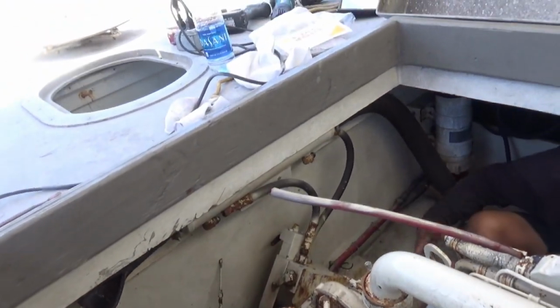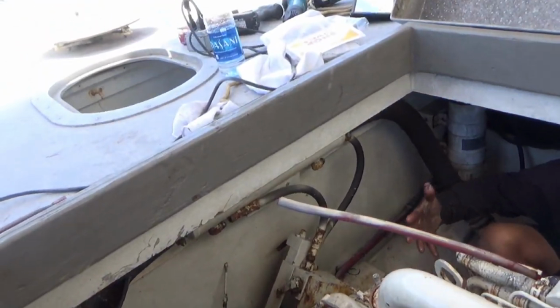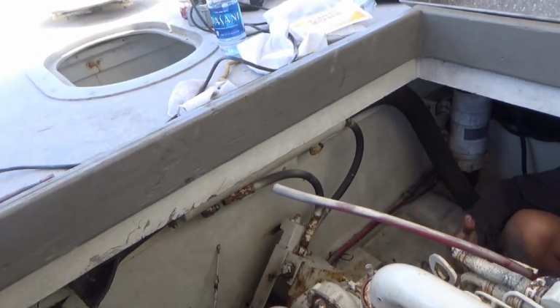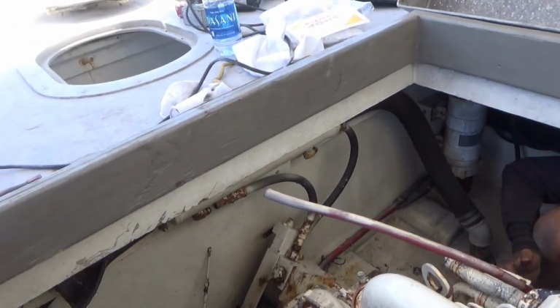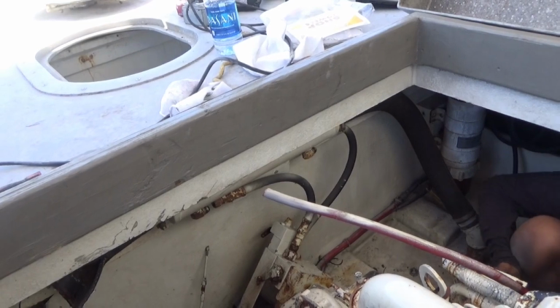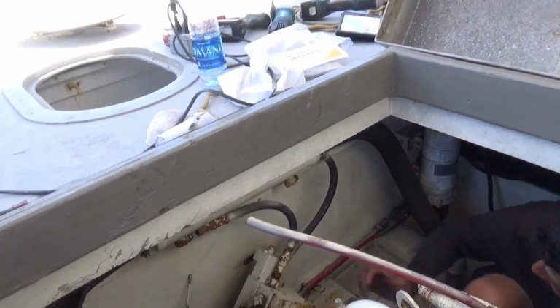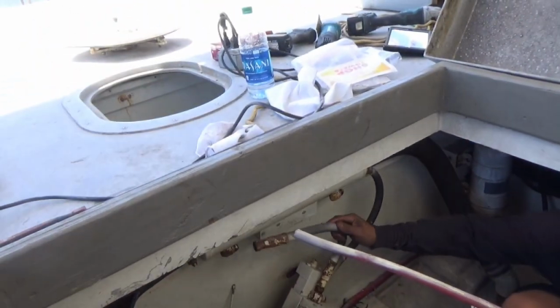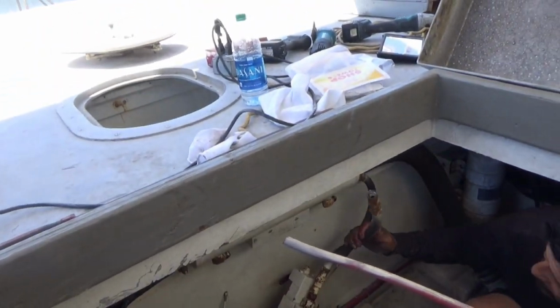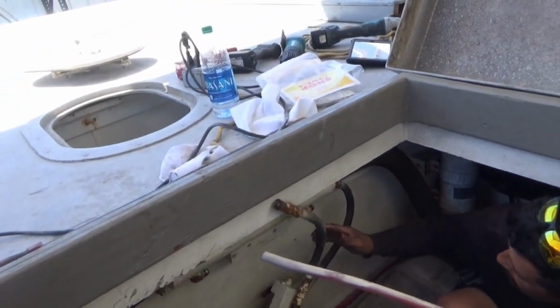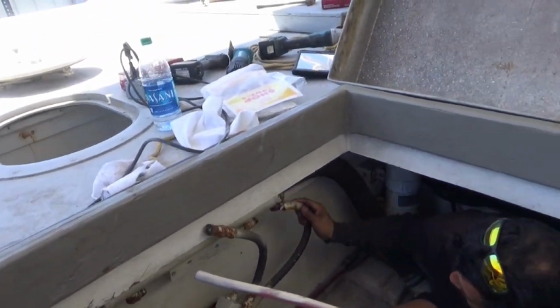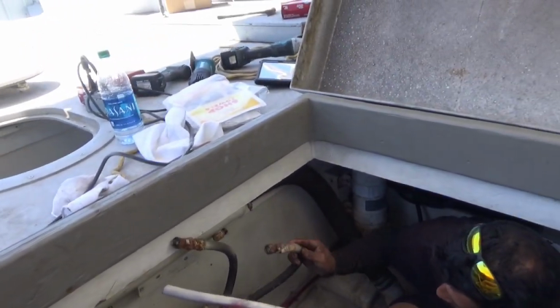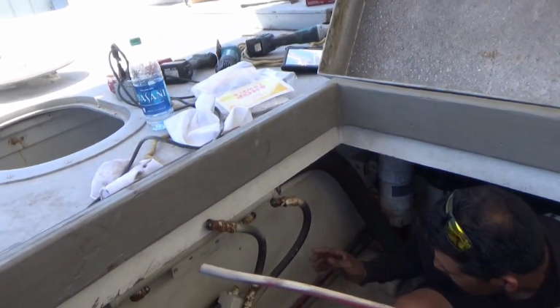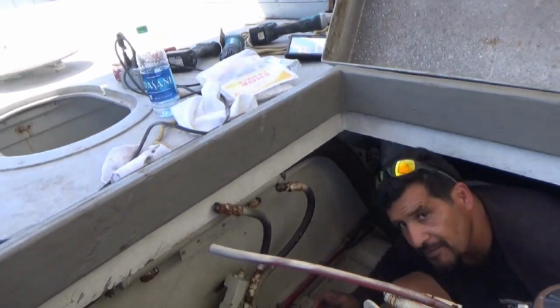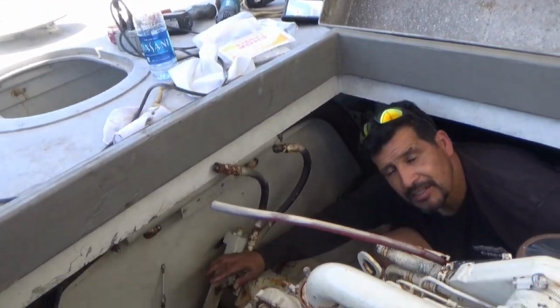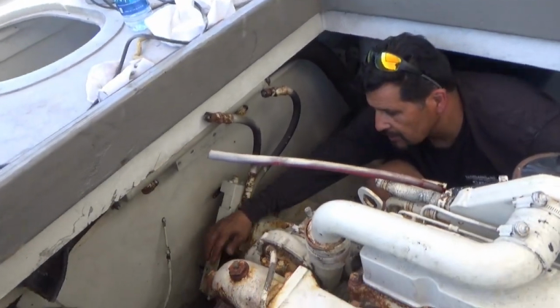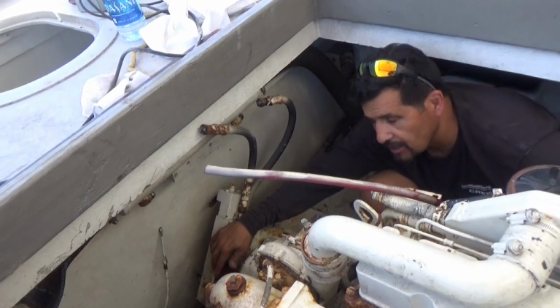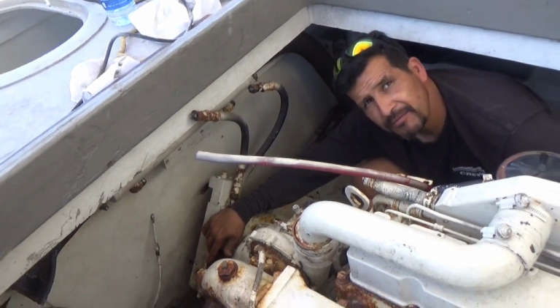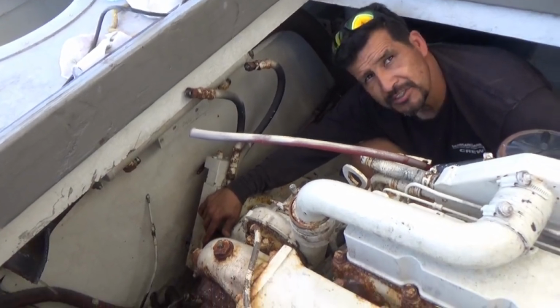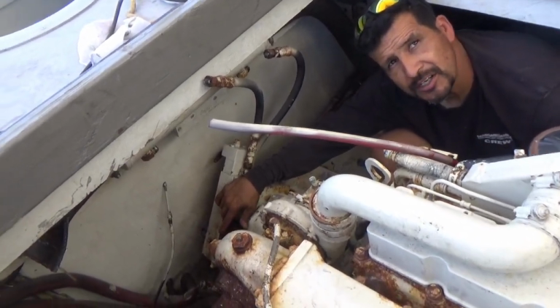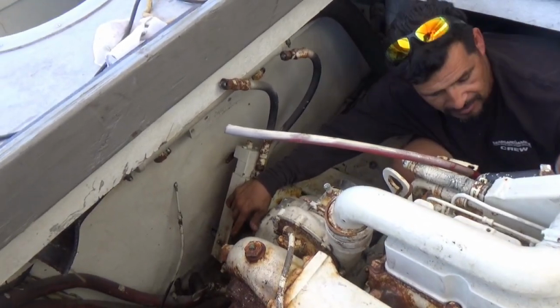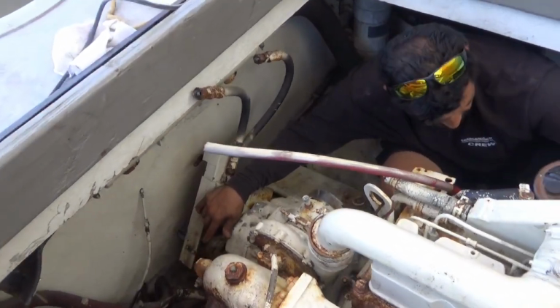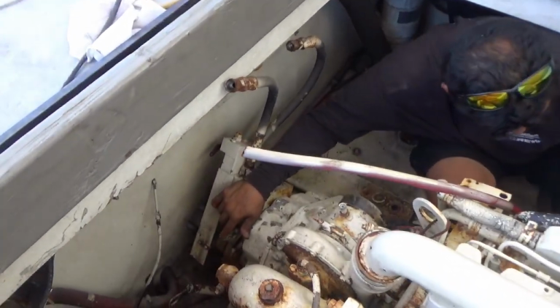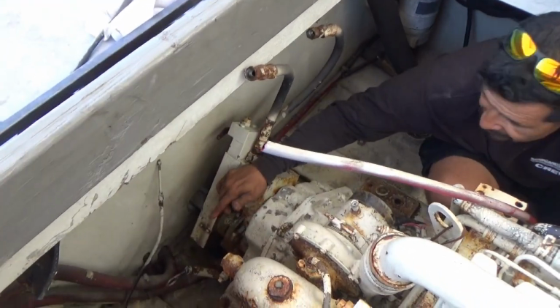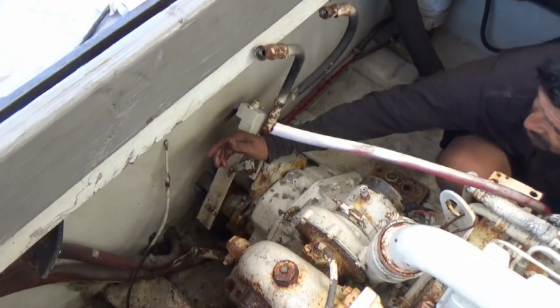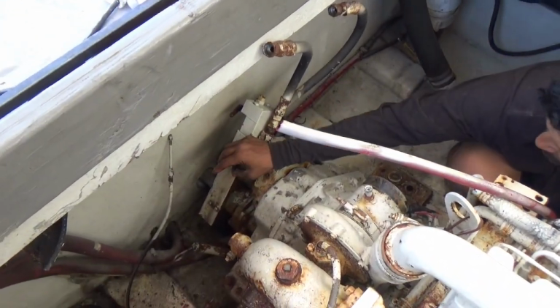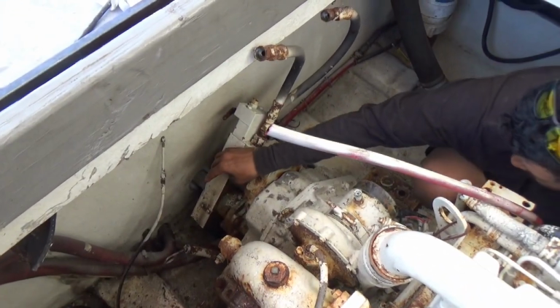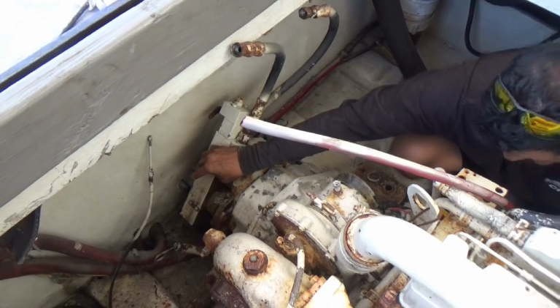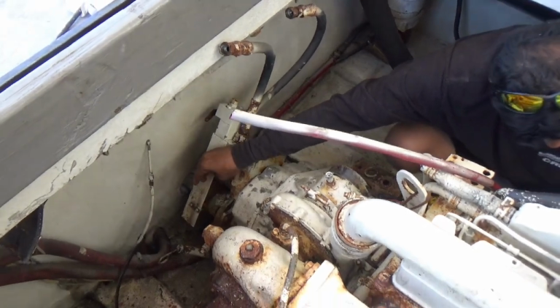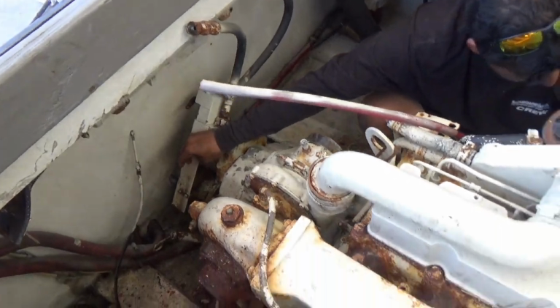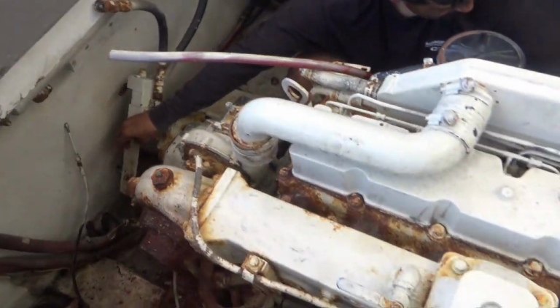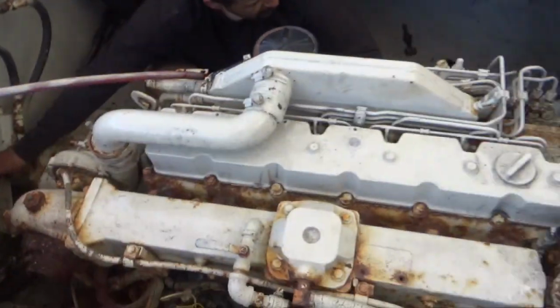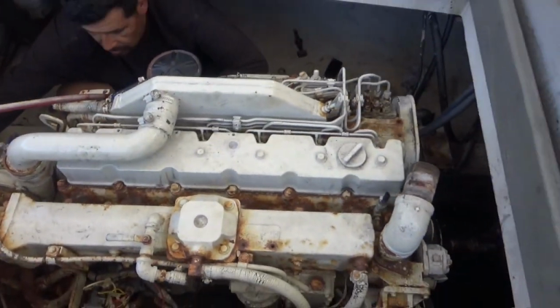Still got the lines to the gear cooler right here. It looks like they were still... The only thing left, I gotta disconnect the coupling from the transmission — or the shaft from the transmission. Yeah, right there. And I think we're ready to lift it up, Jay. Wow.